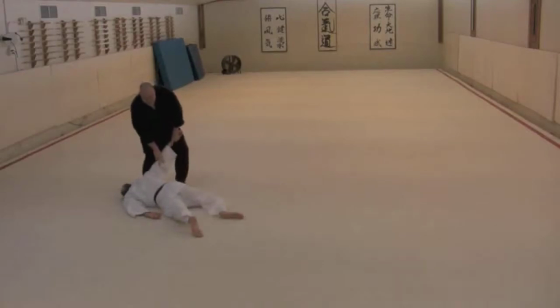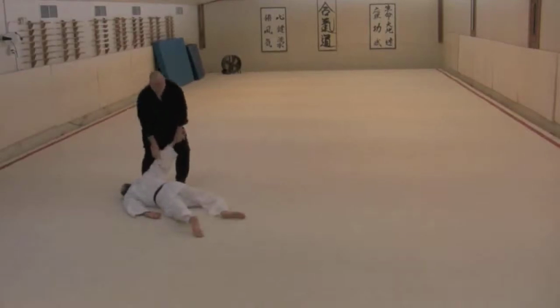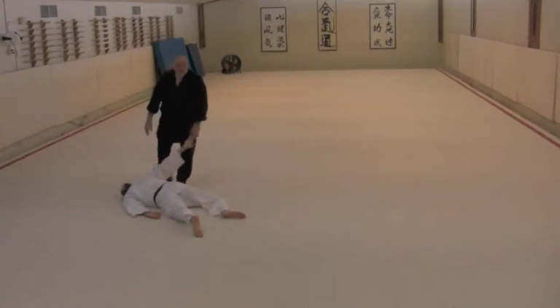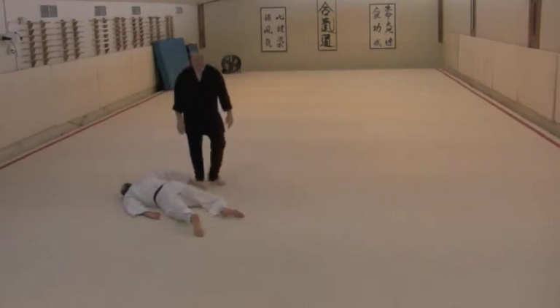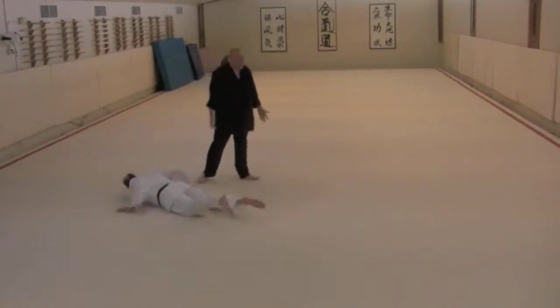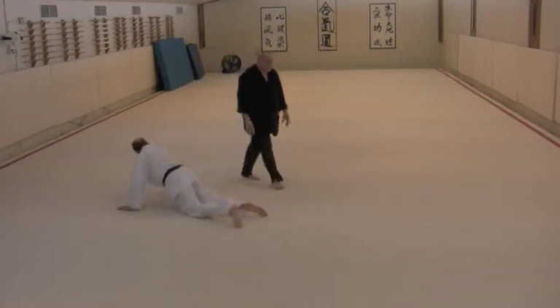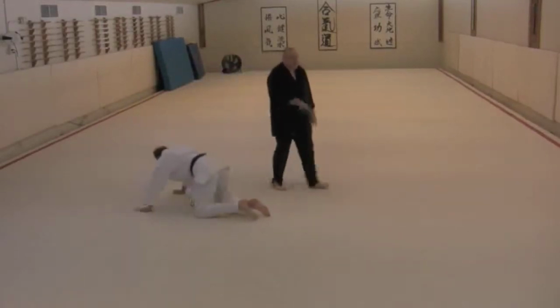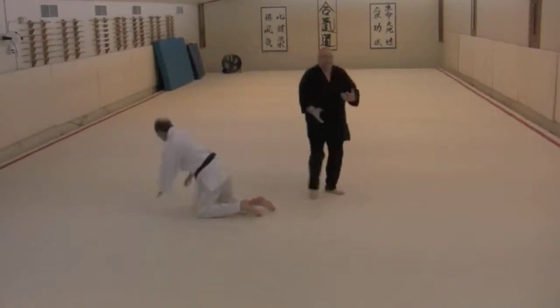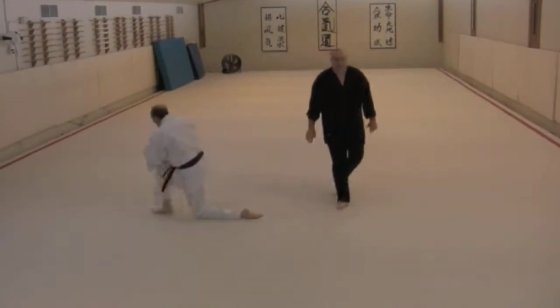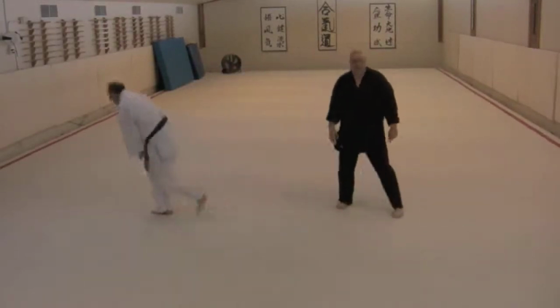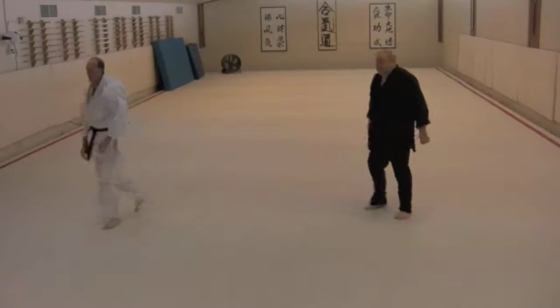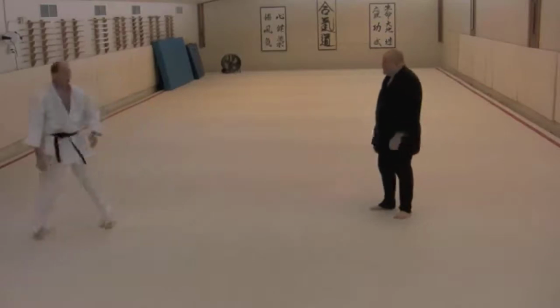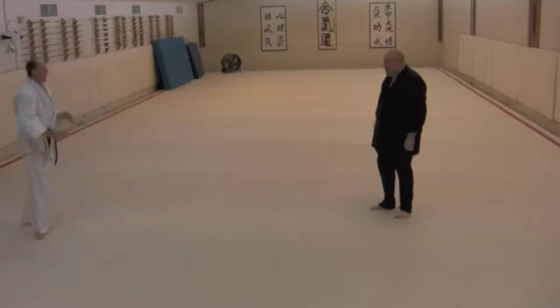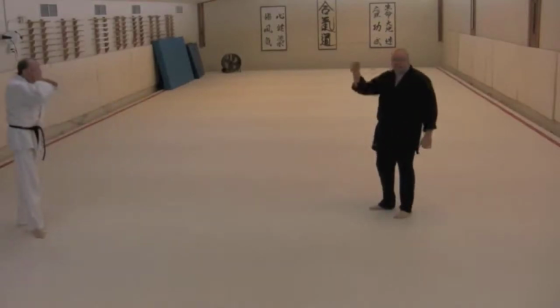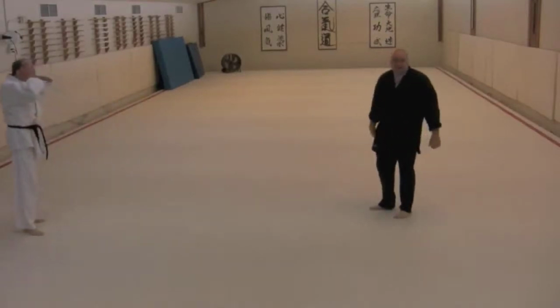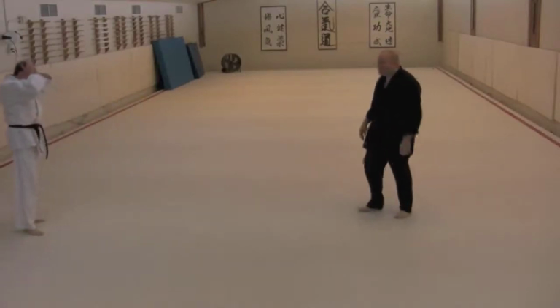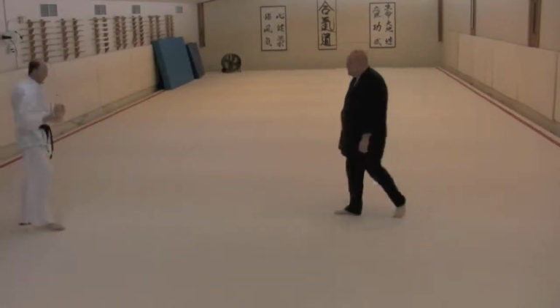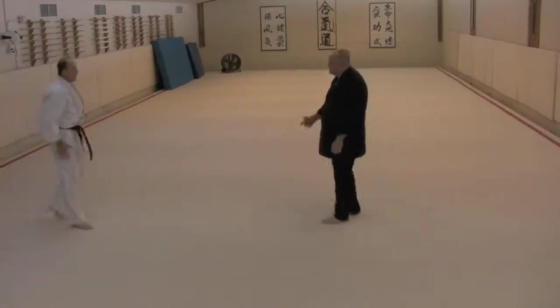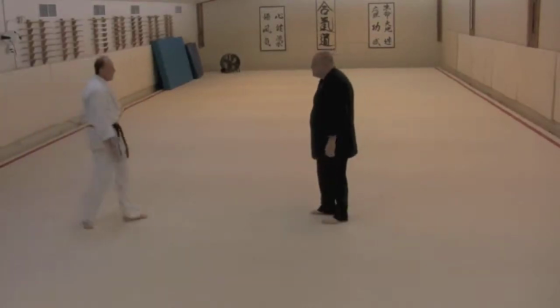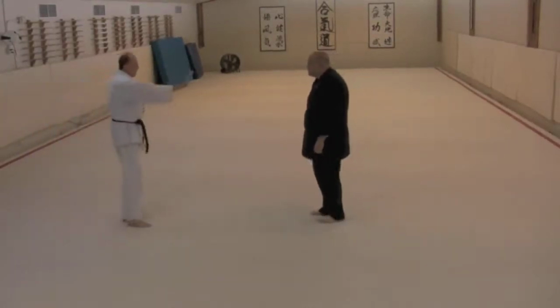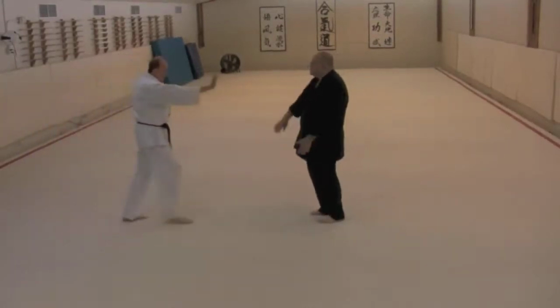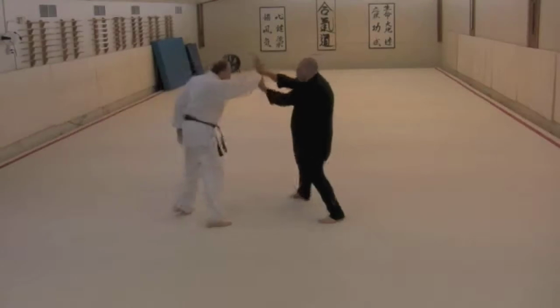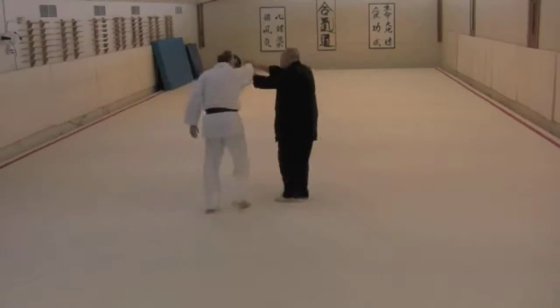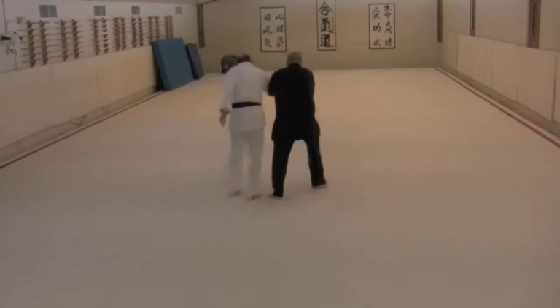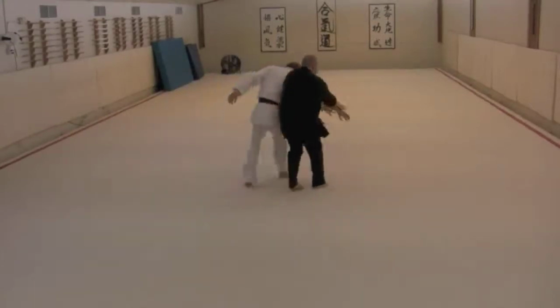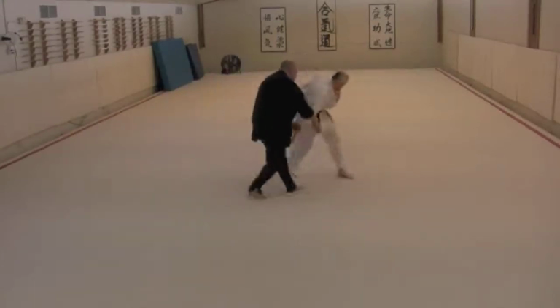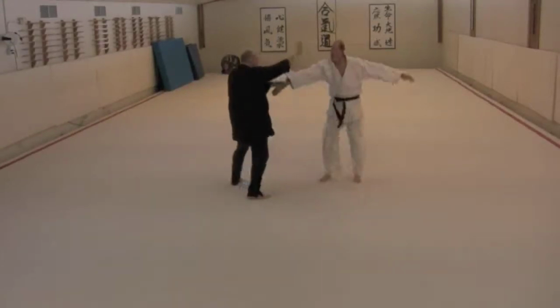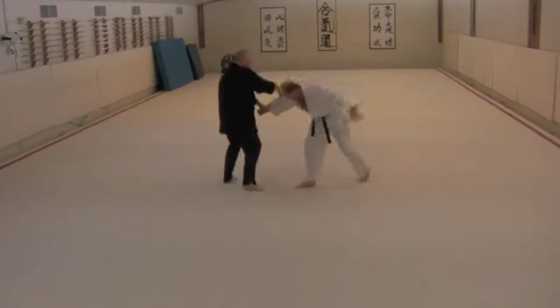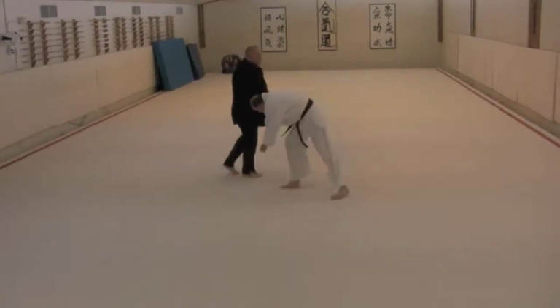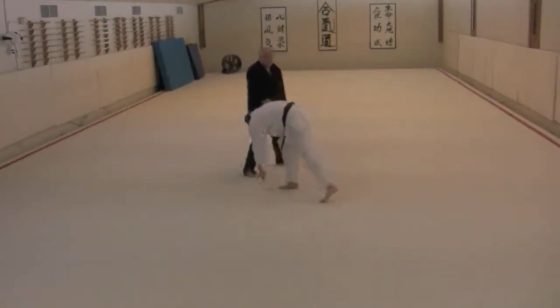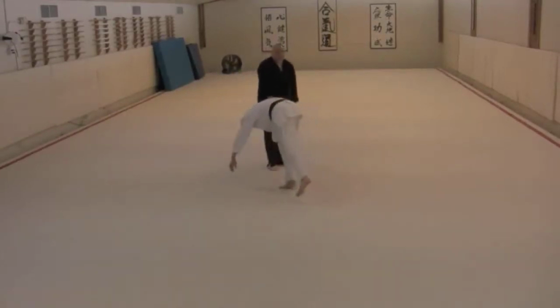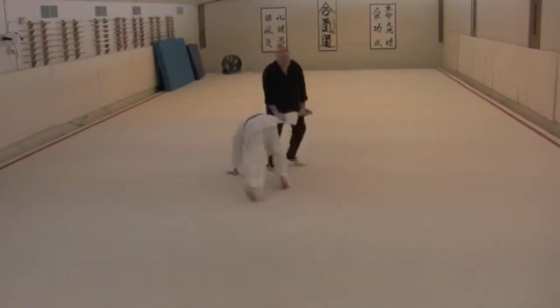Depending on whether you start with your right or your left hand, you may or may not need any hand changes. You might also like to include the eye thread in here, which I've been omitting so far — there's a nice potential as you make this side action to threaten your face.